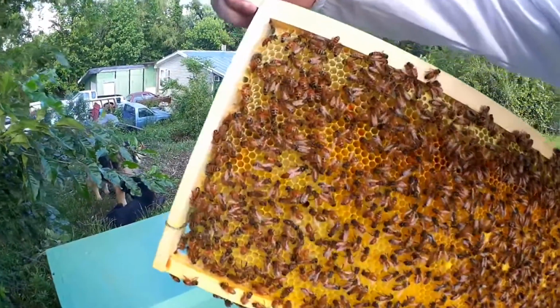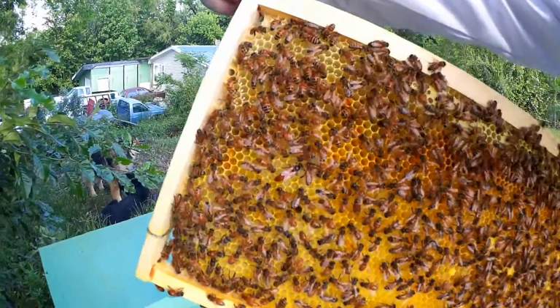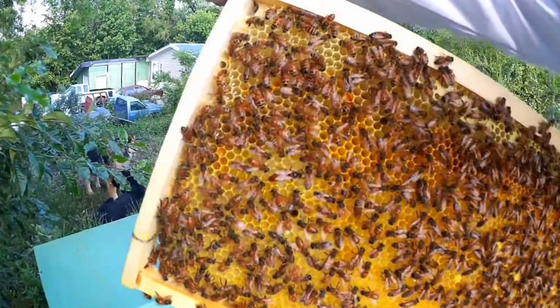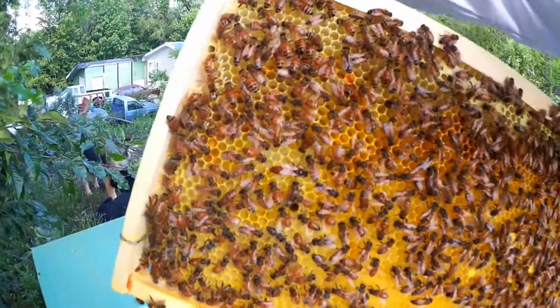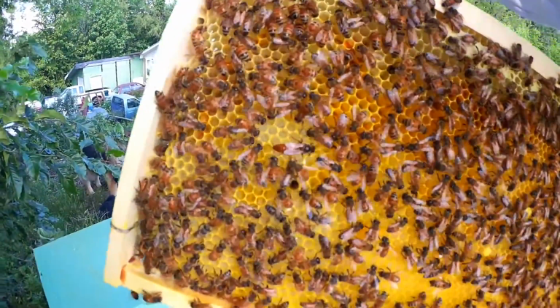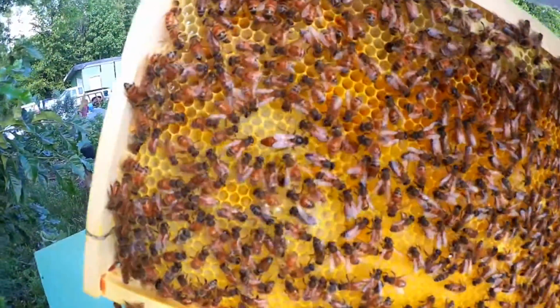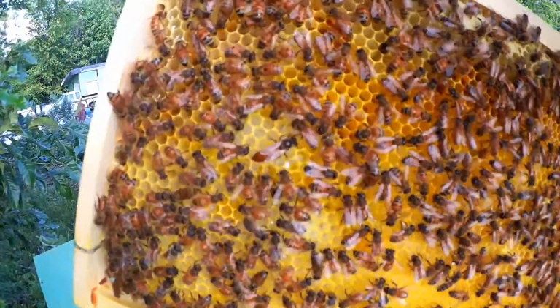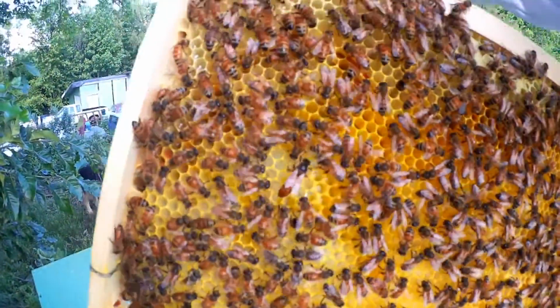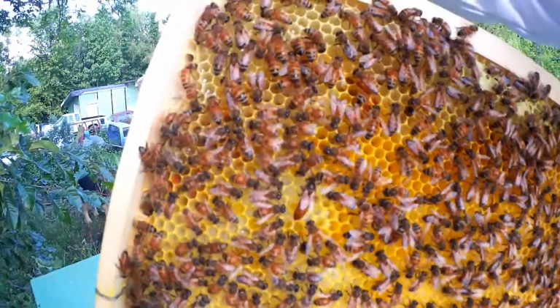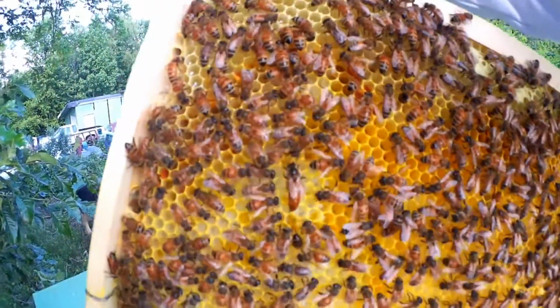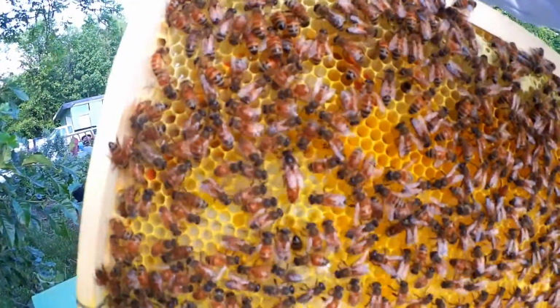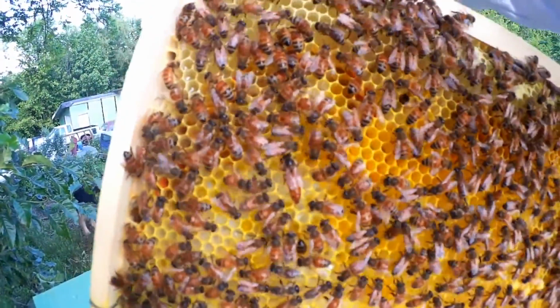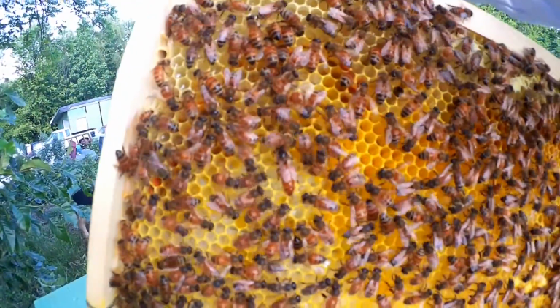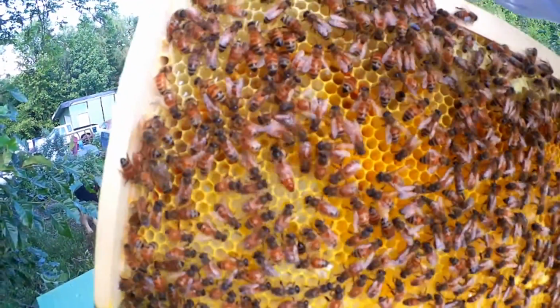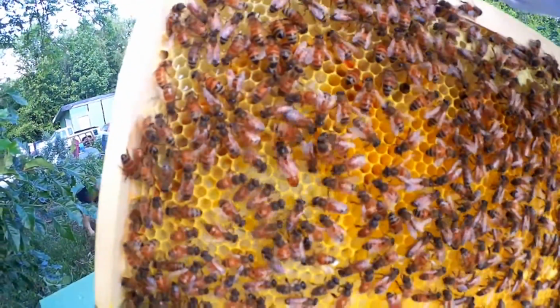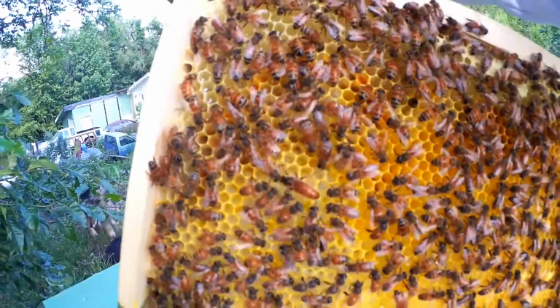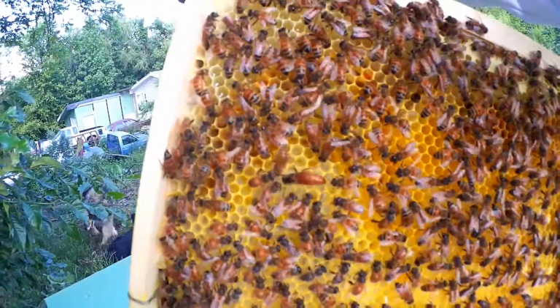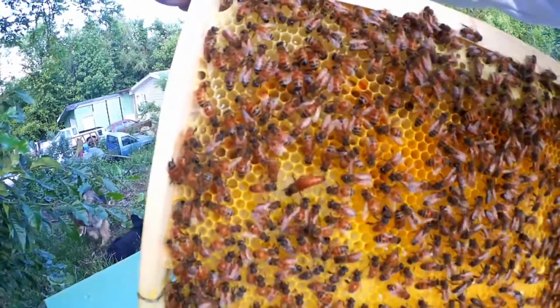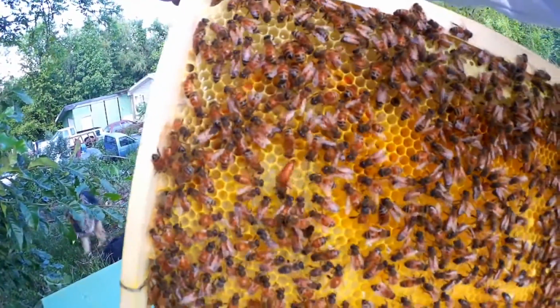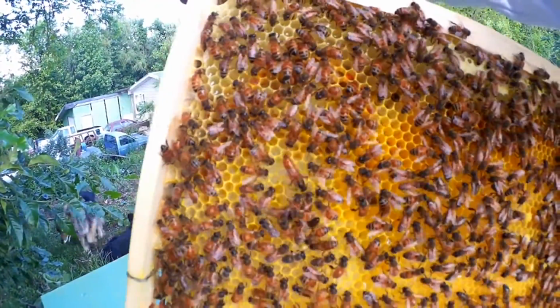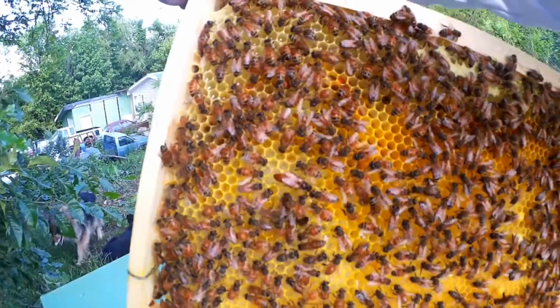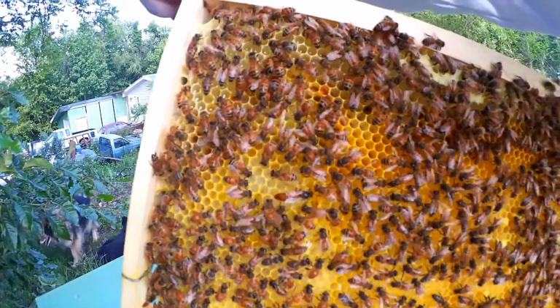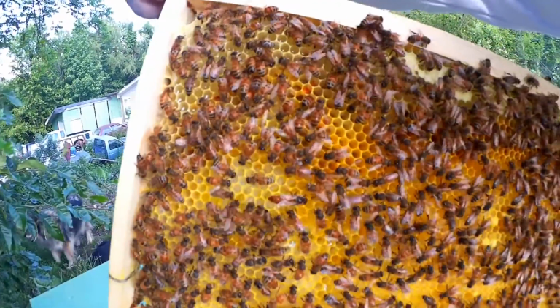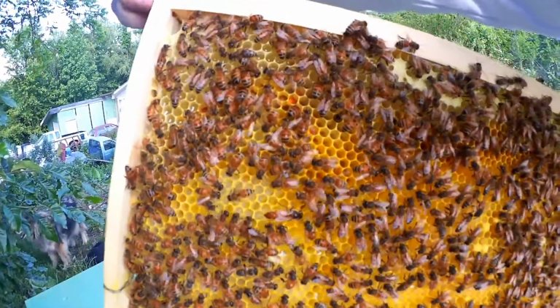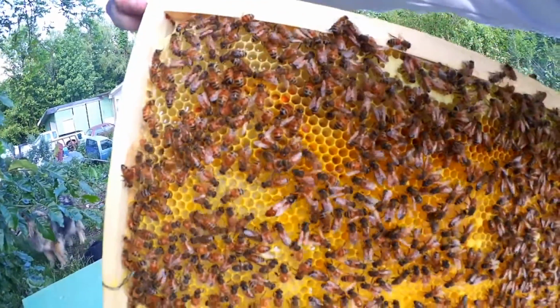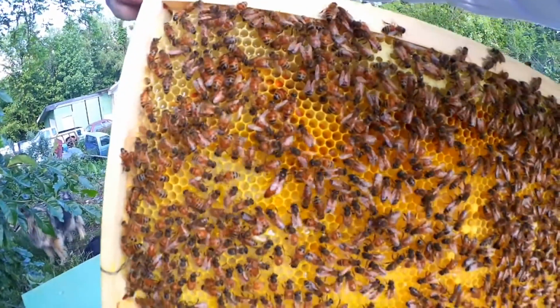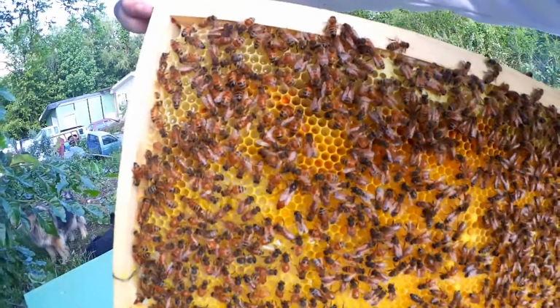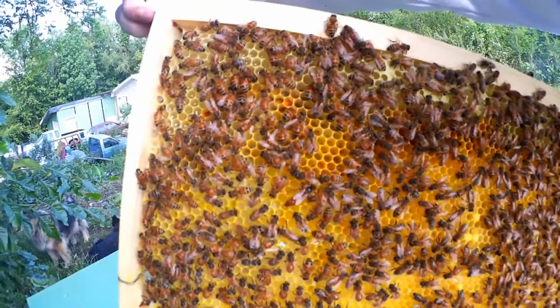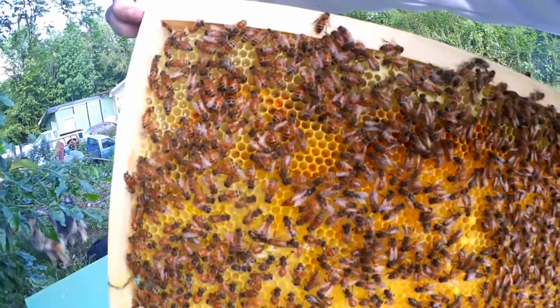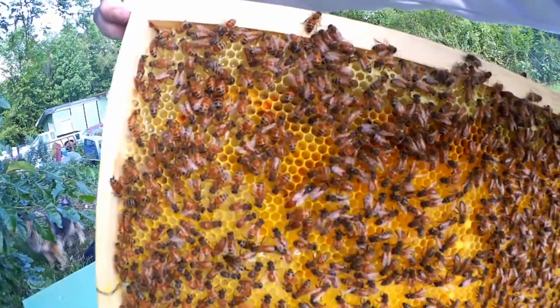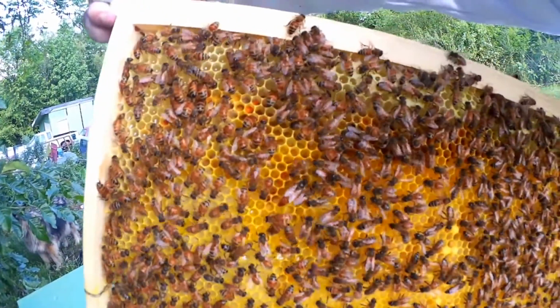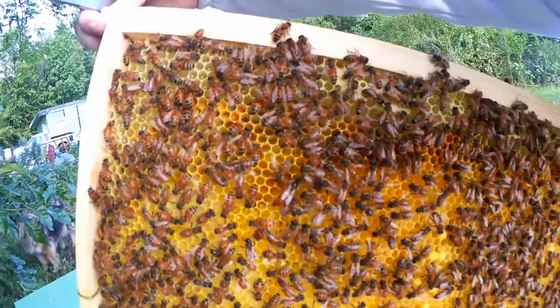She looks like she's doing great. I mean, it's only 11 days in. And I'm not seeing any signs of pests like hive beetles and things like that.